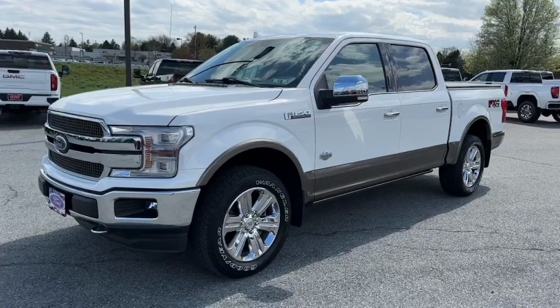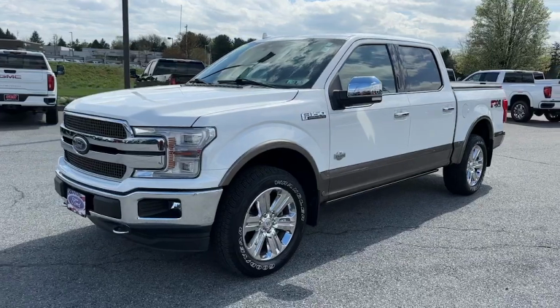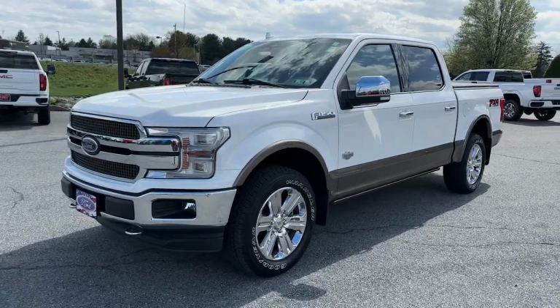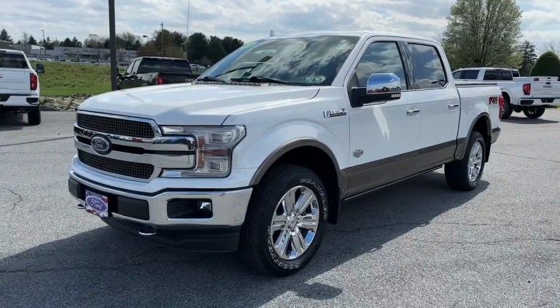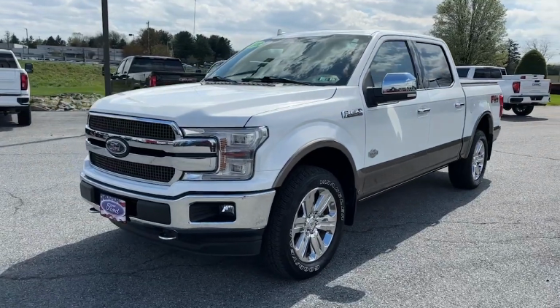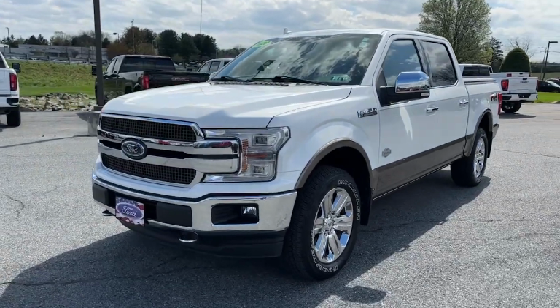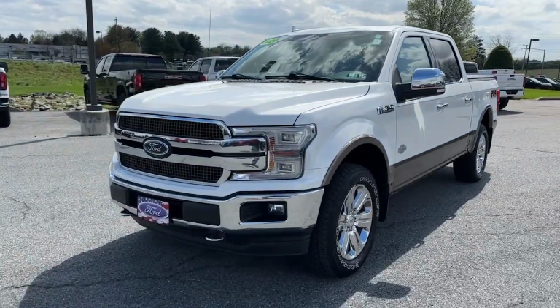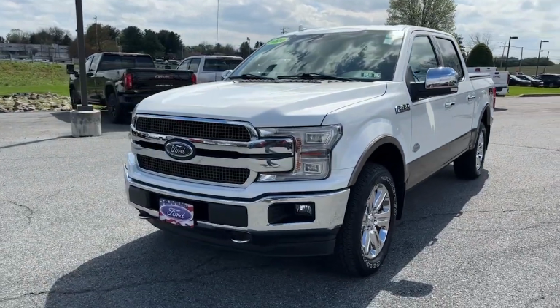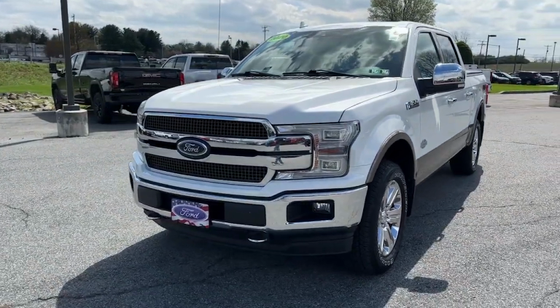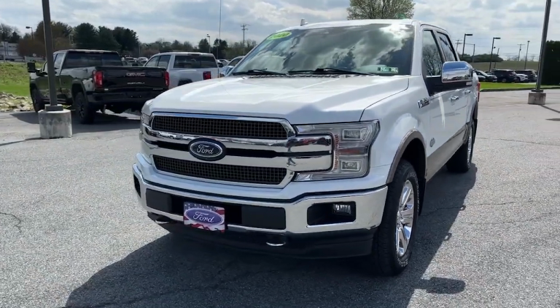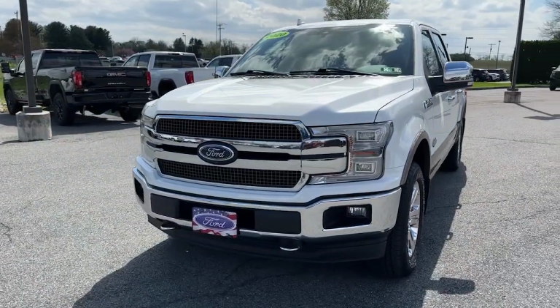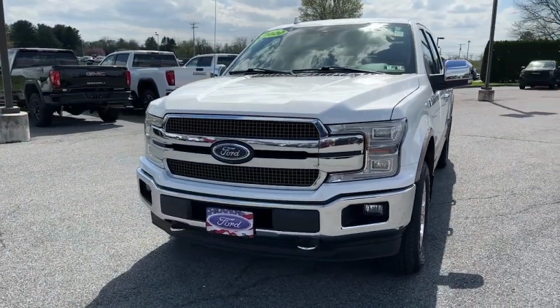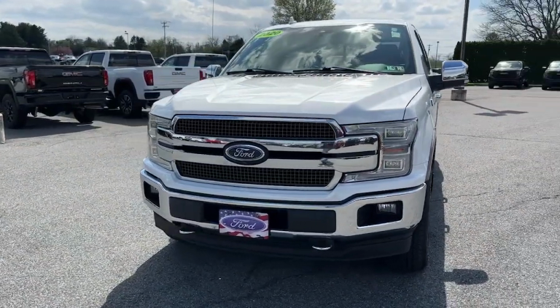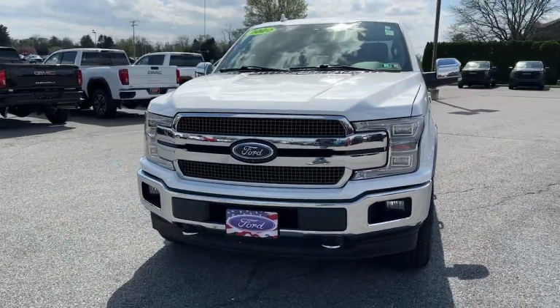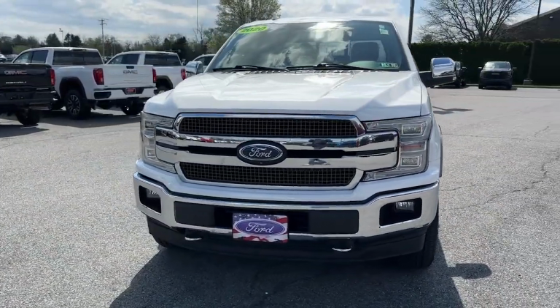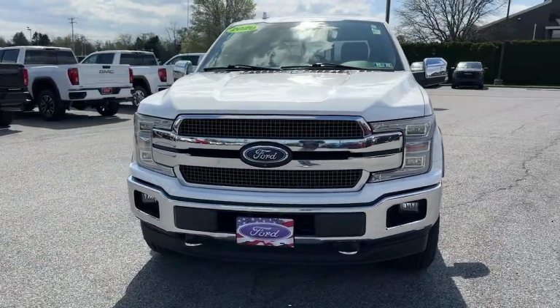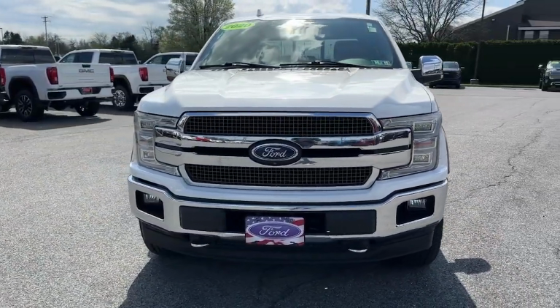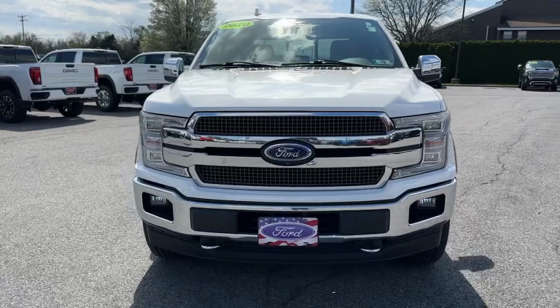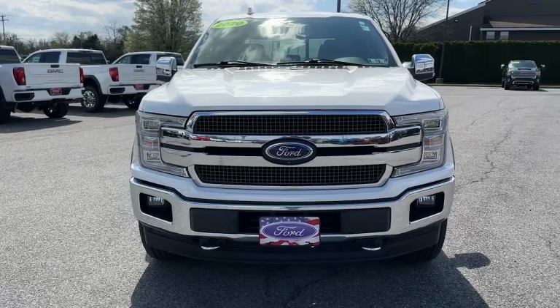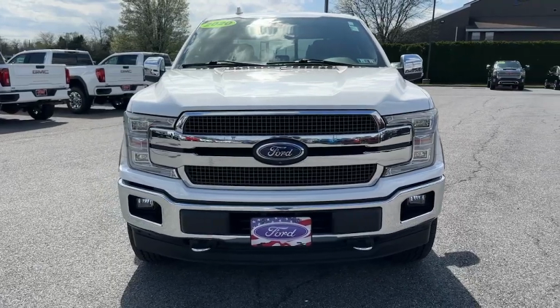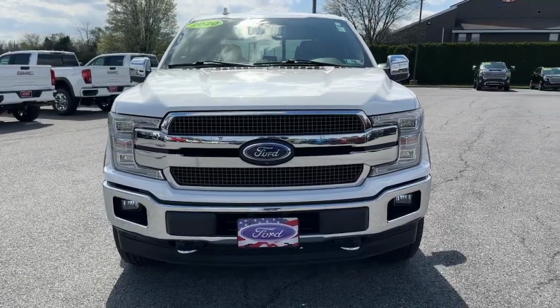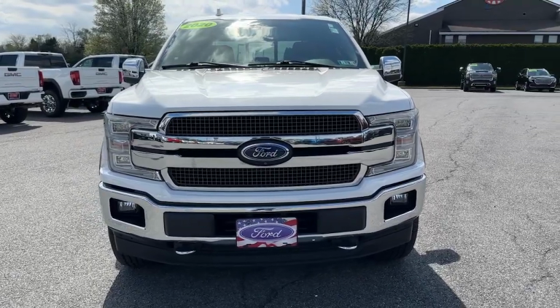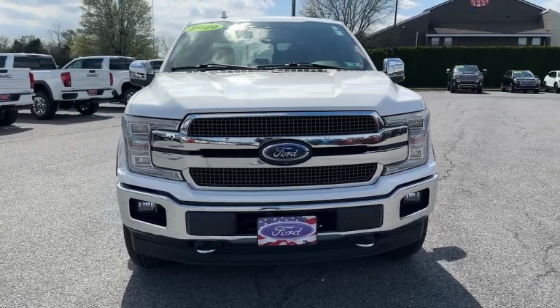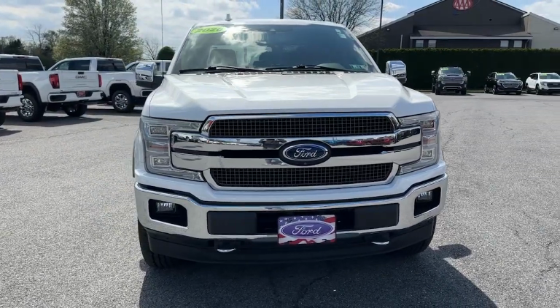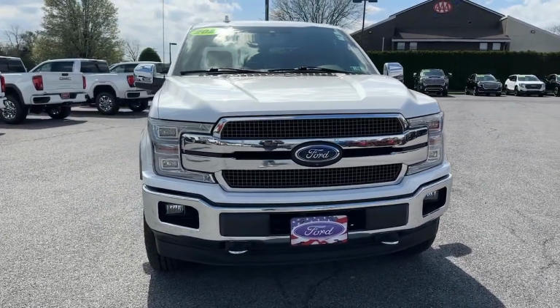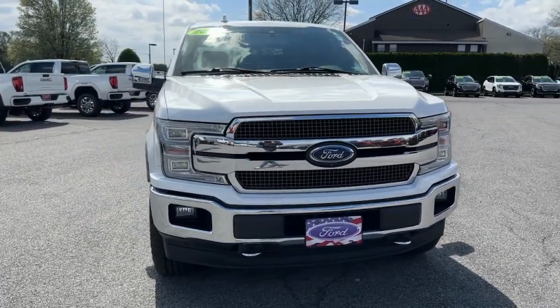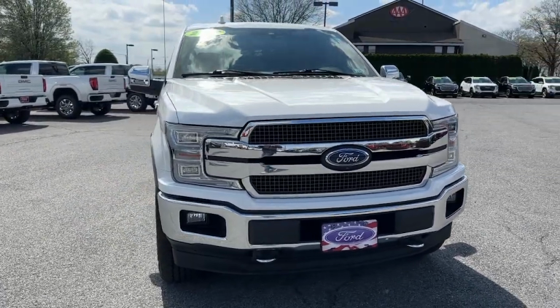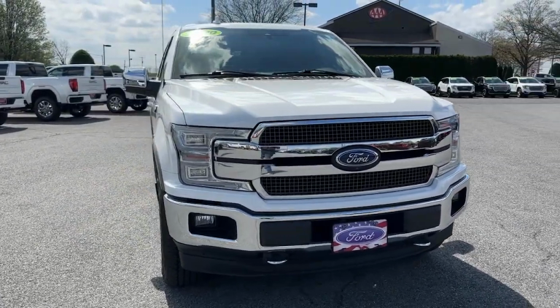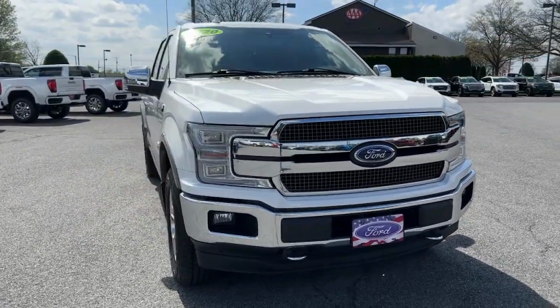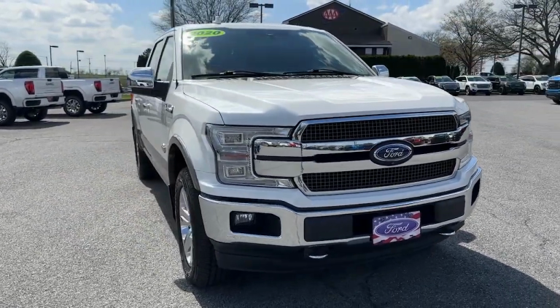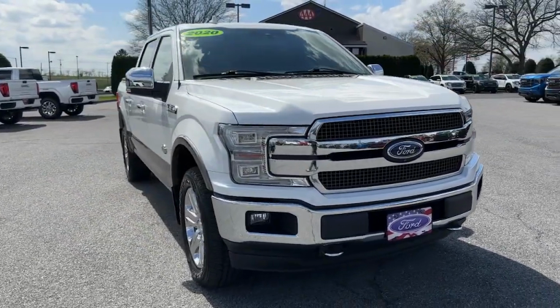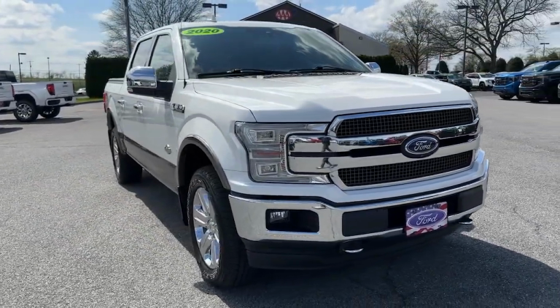You will love the features of this 2020 Ford F-150. With less than 15,000 miles on the odometer, this vehicle provides excellent value.